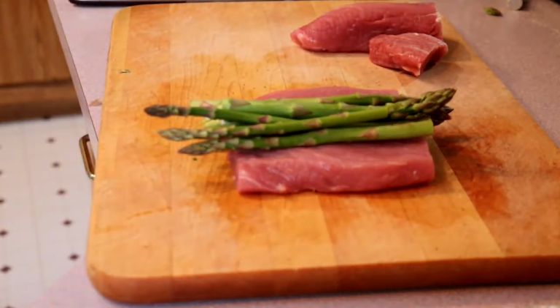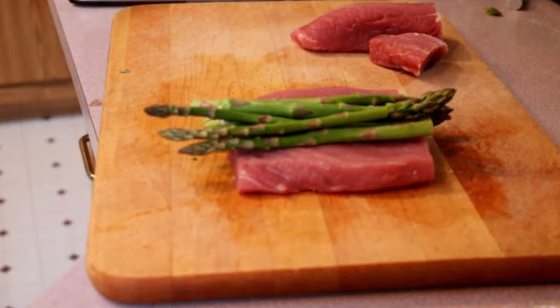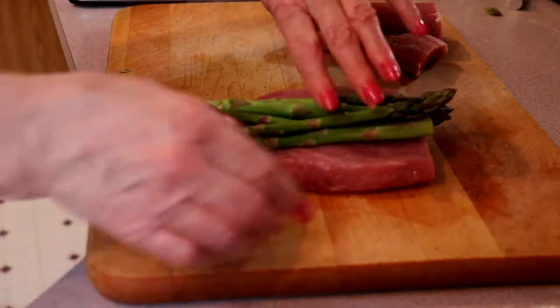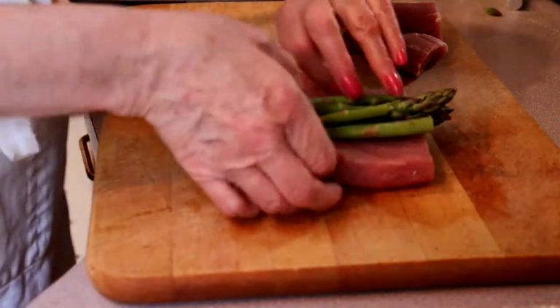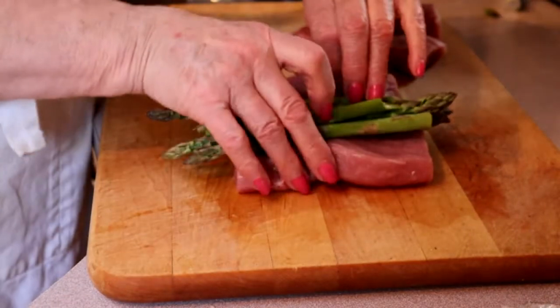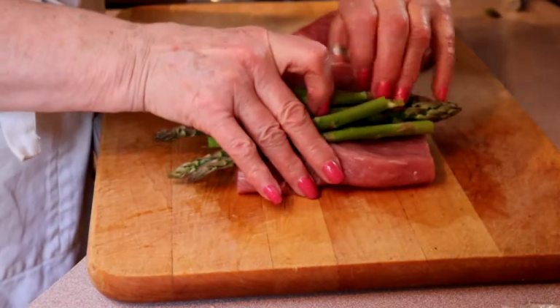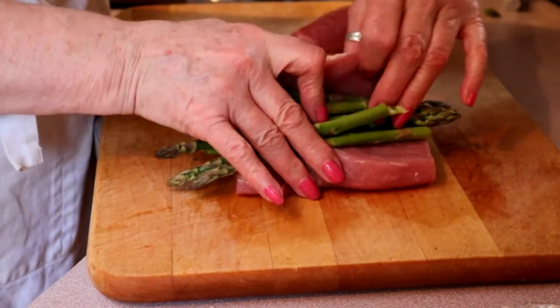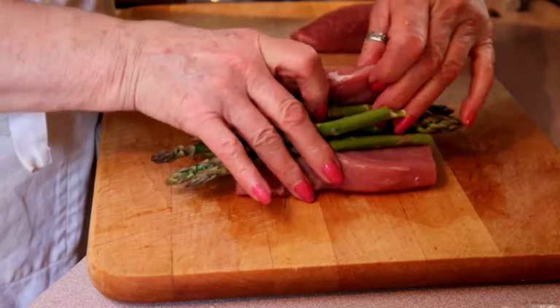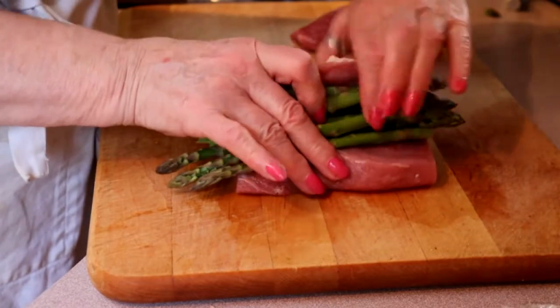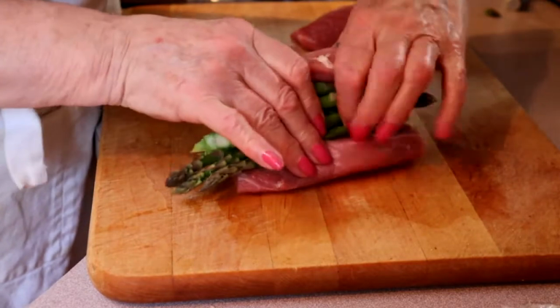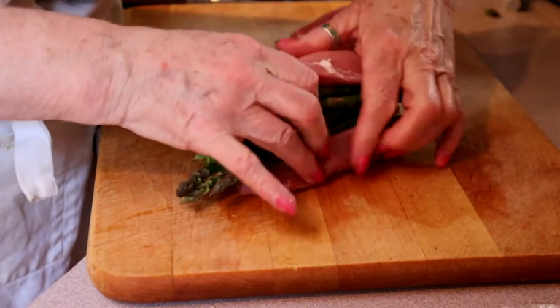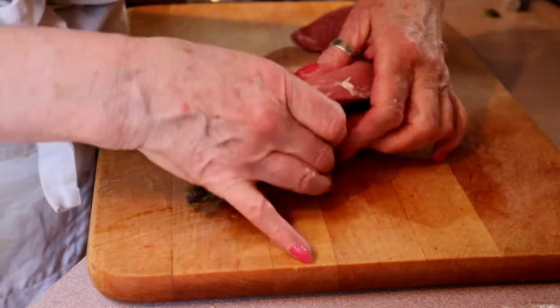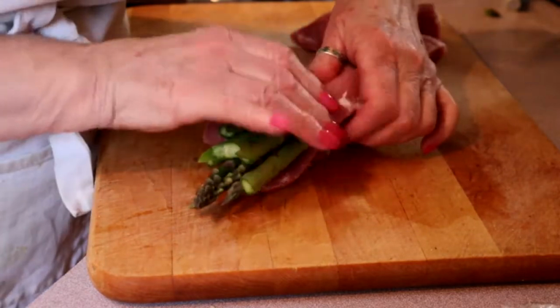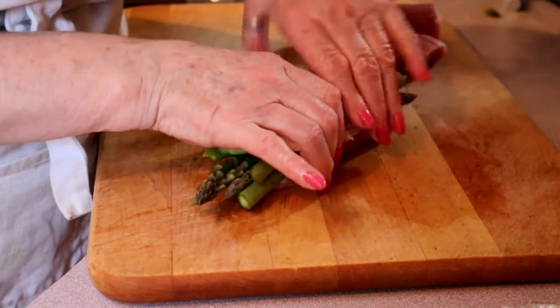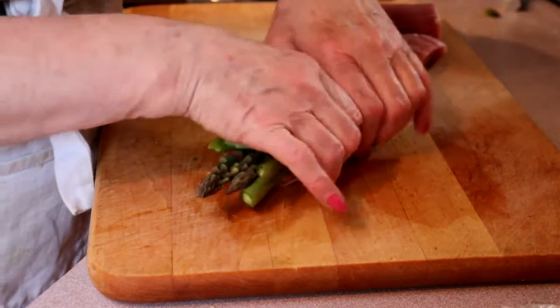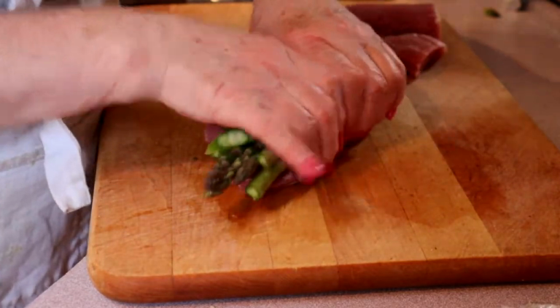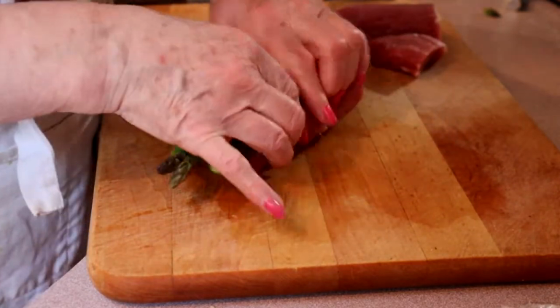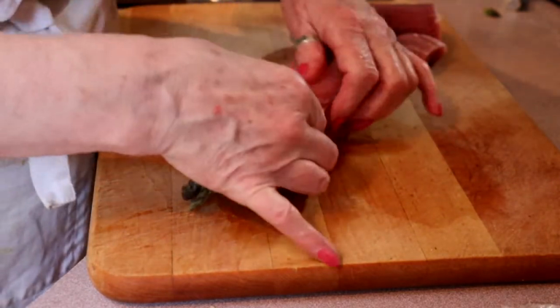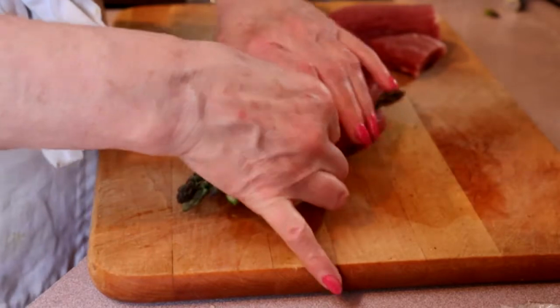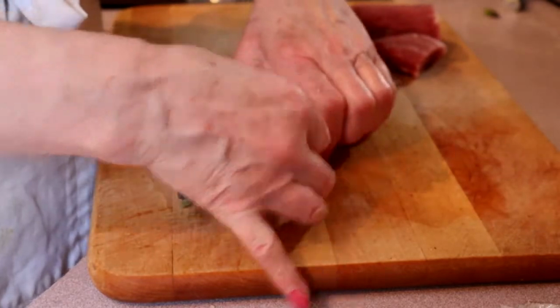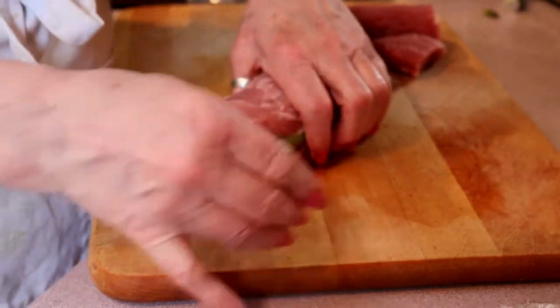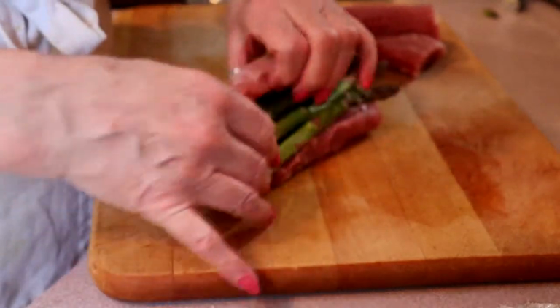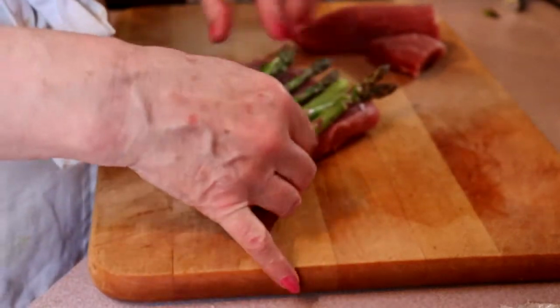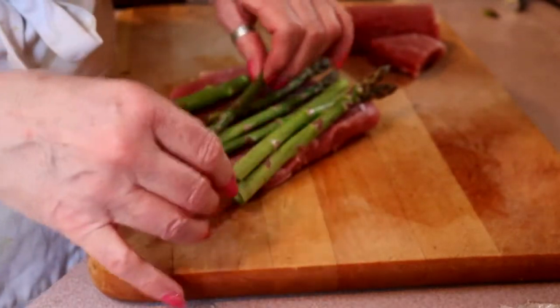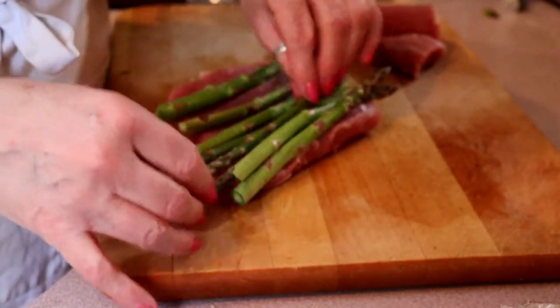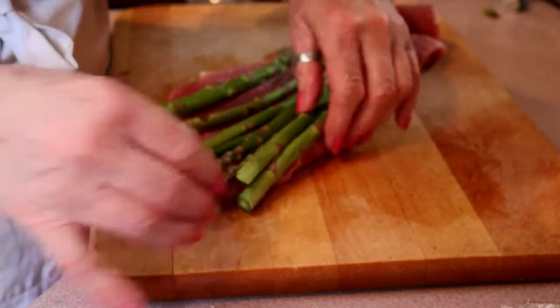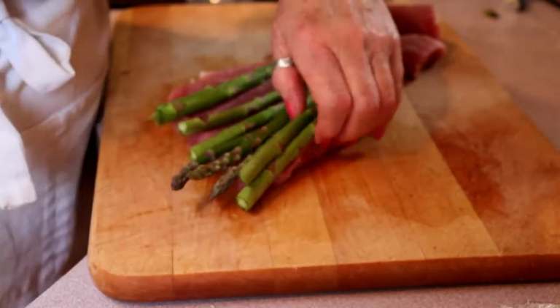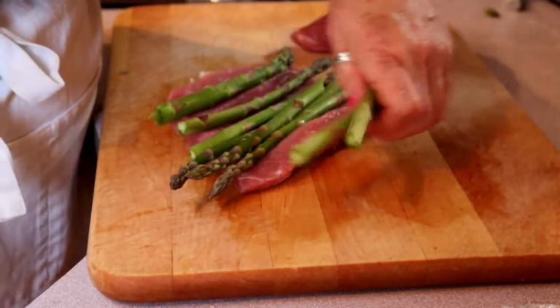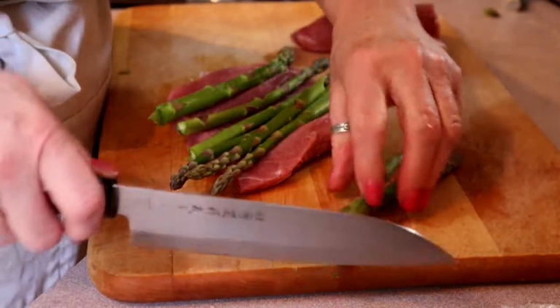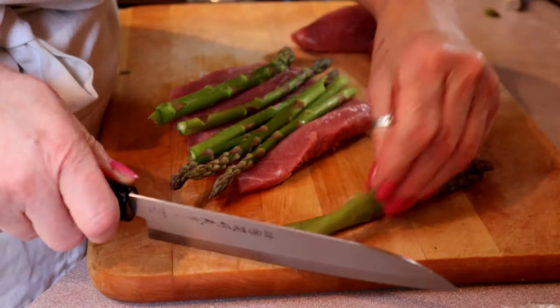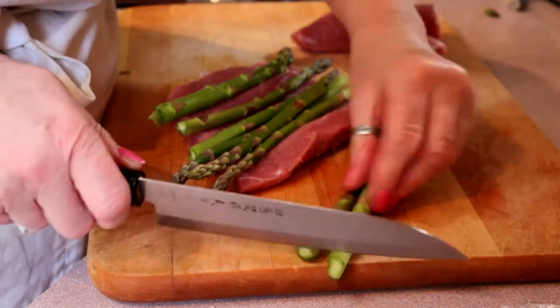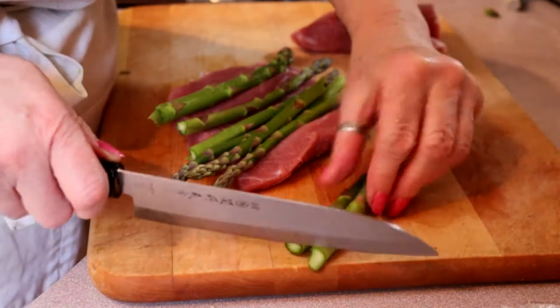We're going to roll it and wrap it, then tie it with butcher's twine. Let's just even up the rough ends a bit because the asparagus is sticking out quite a ways.